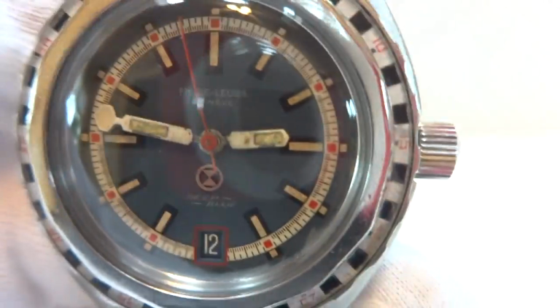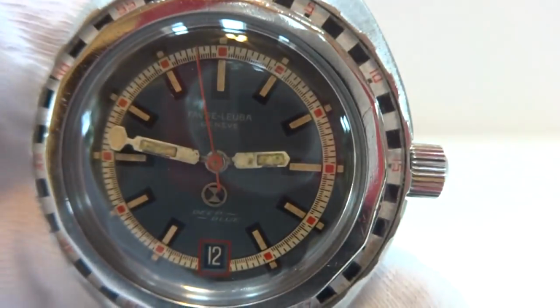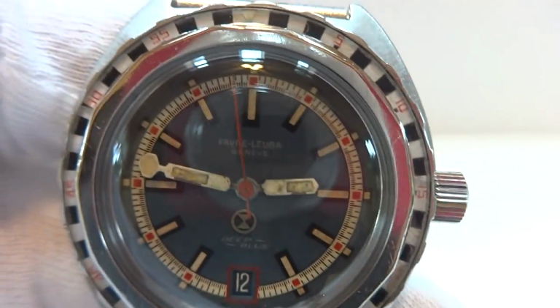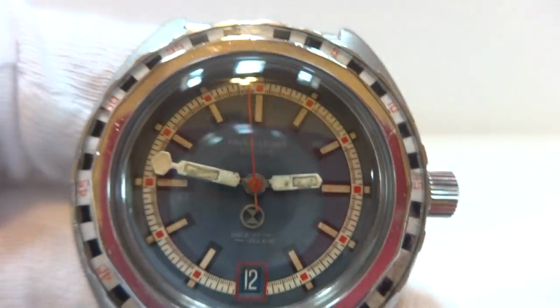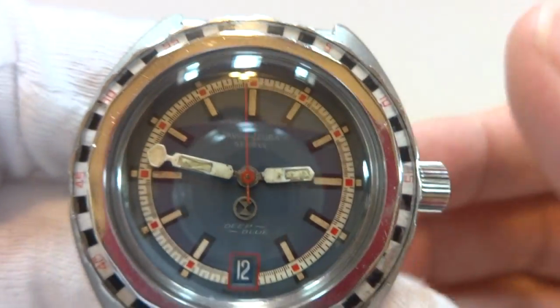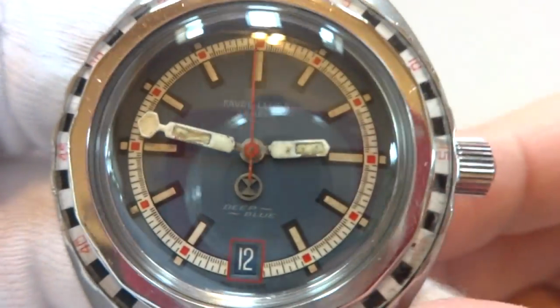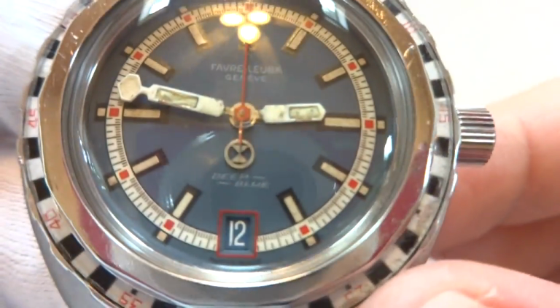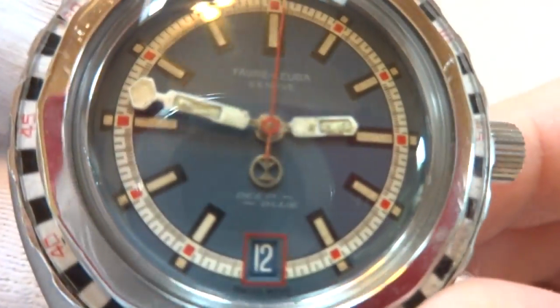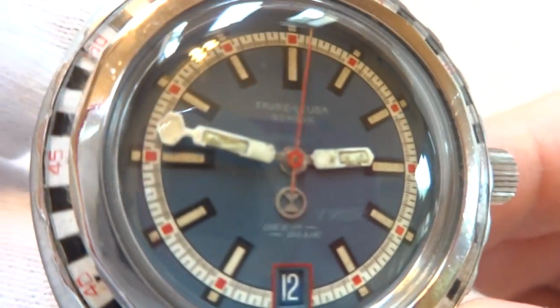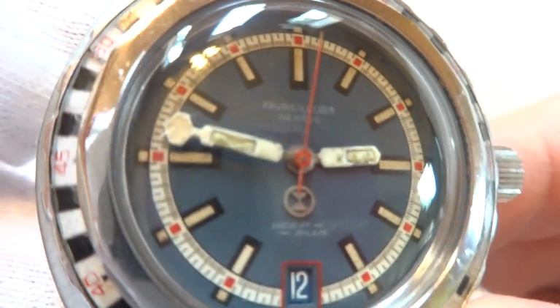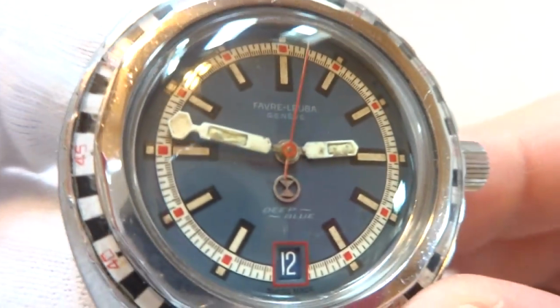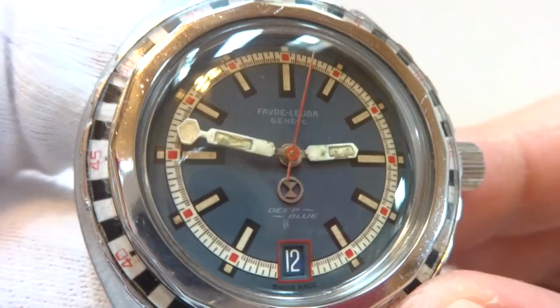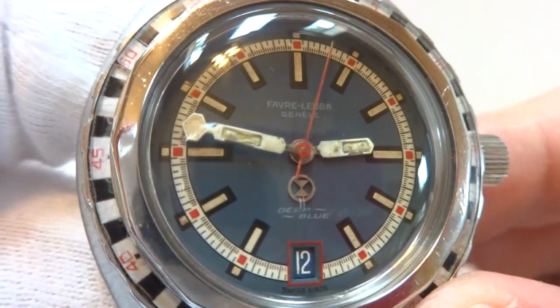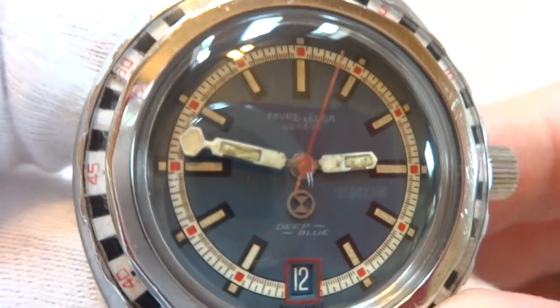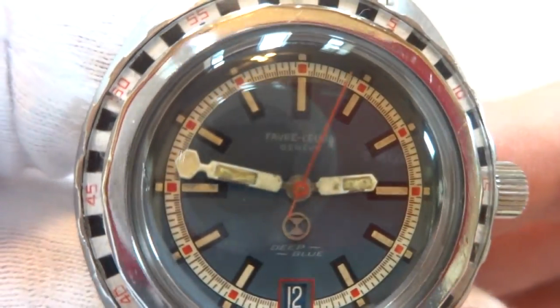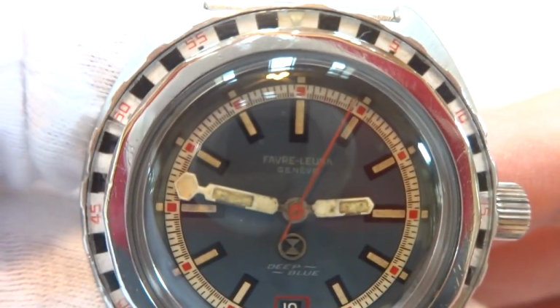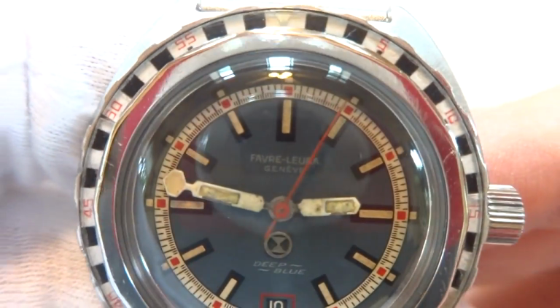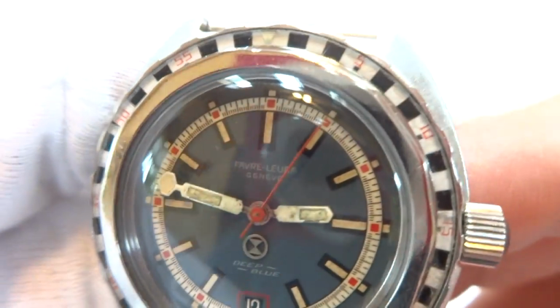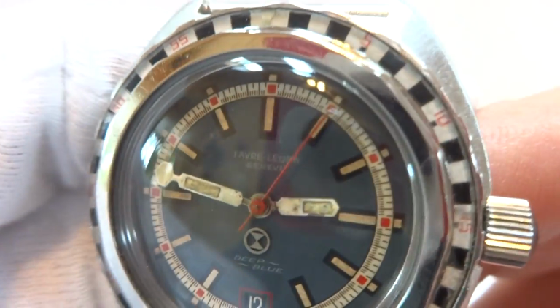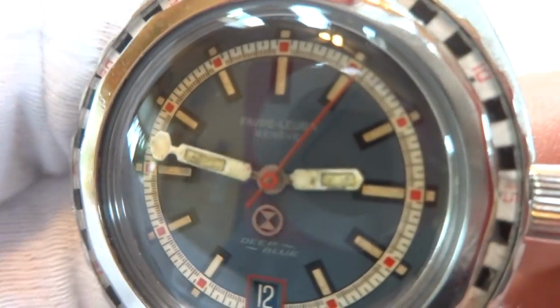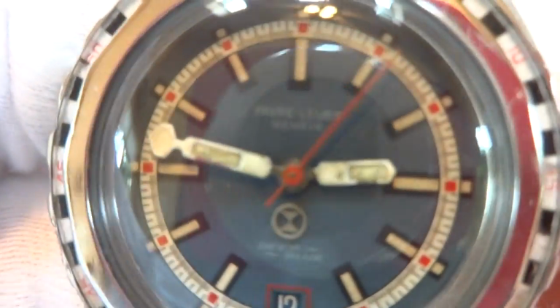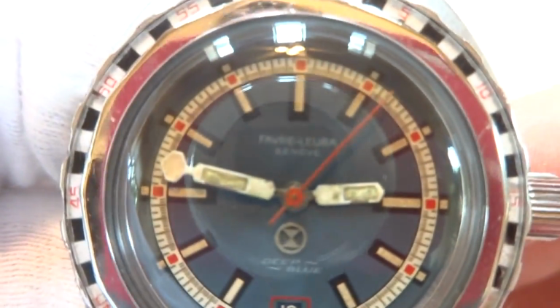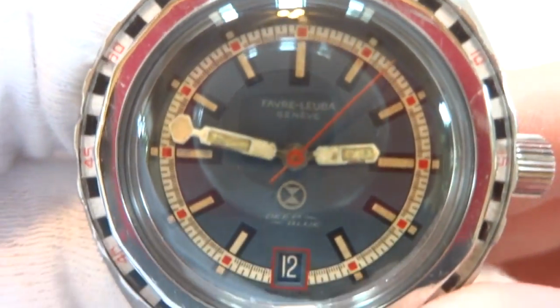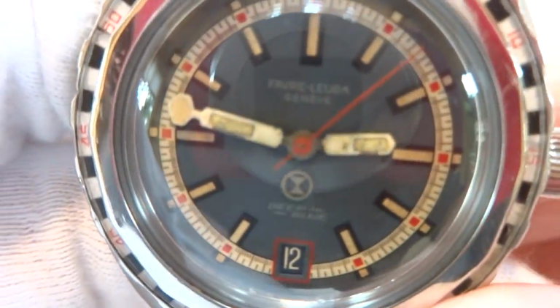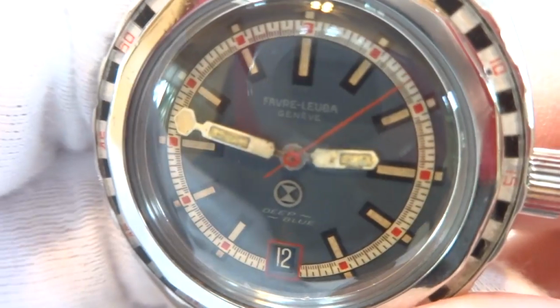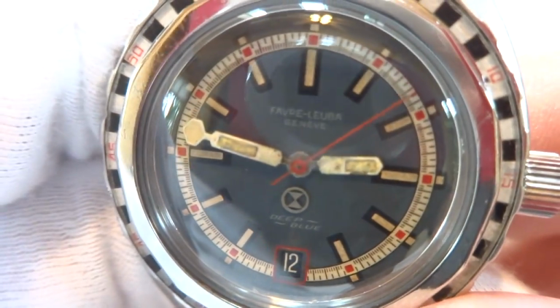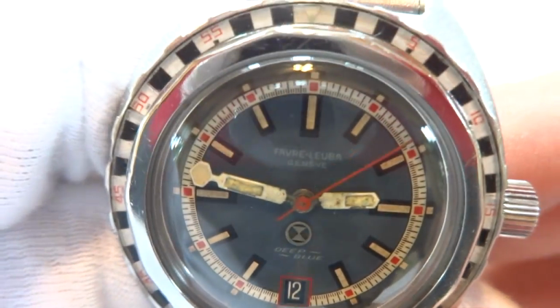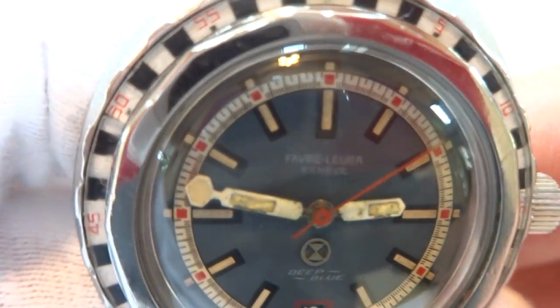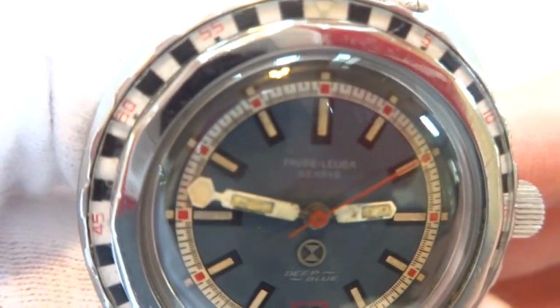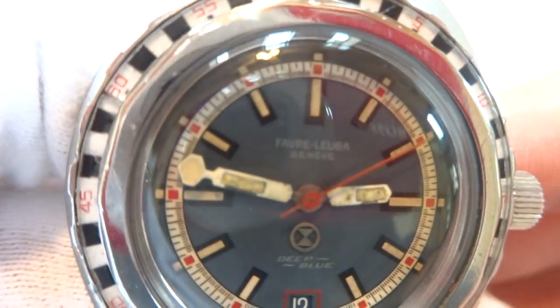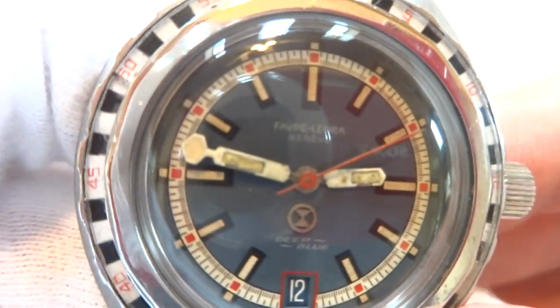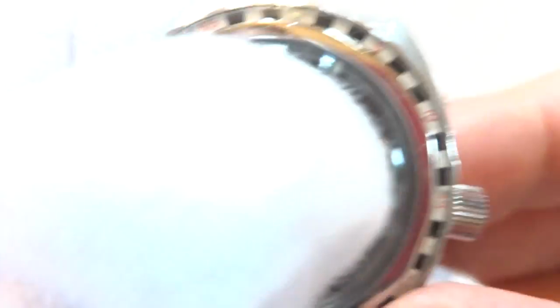The watch has been fully serviced and it keeps excellent time. The dial is pristine and also original, with original hands. The loom on the hands does show some patina, but they are original, which is important.